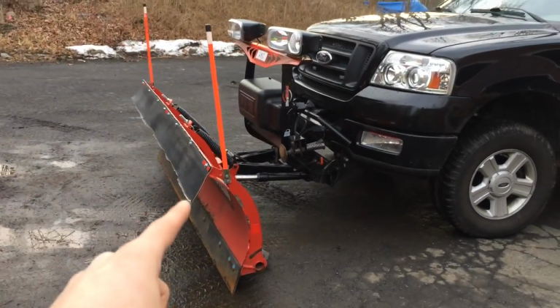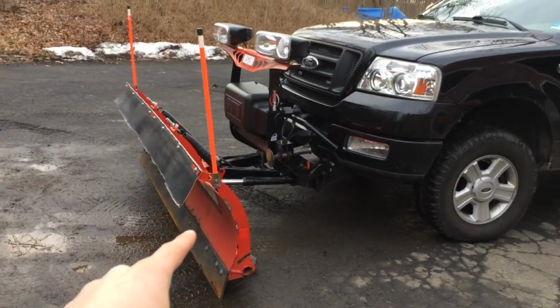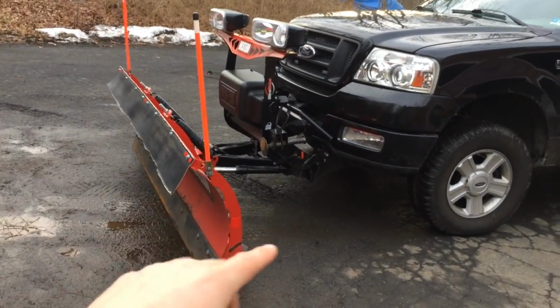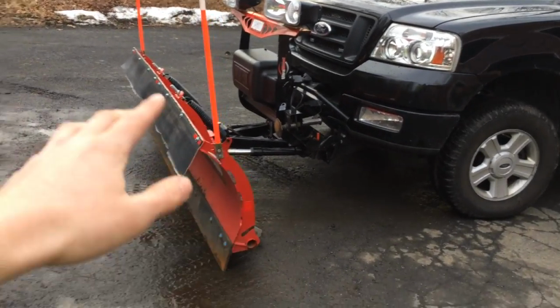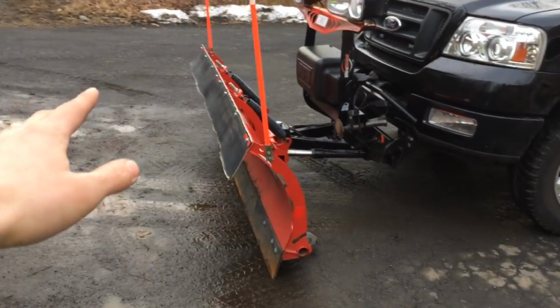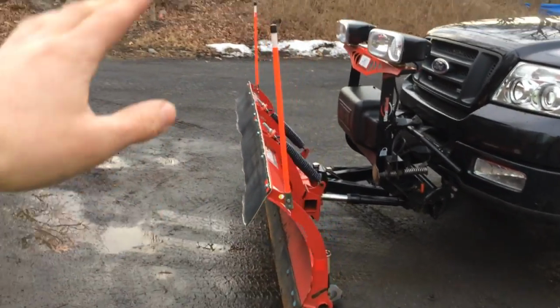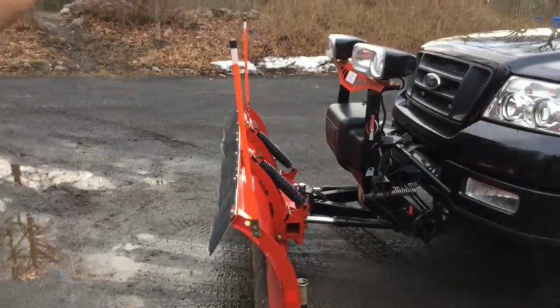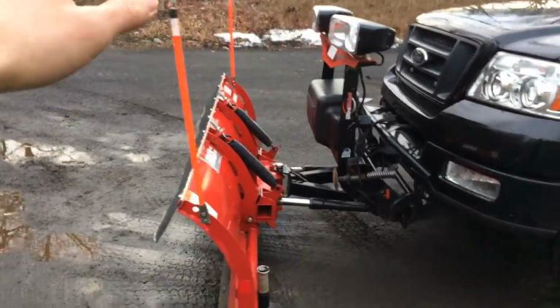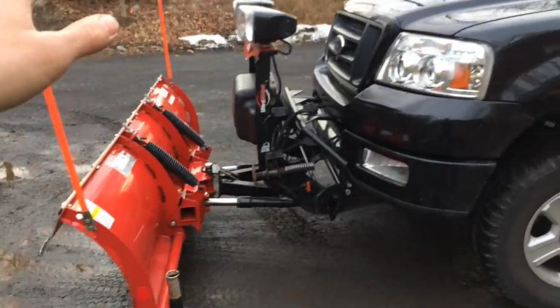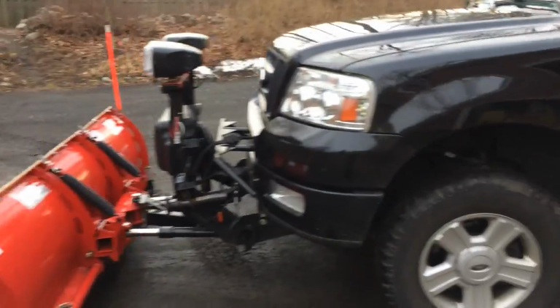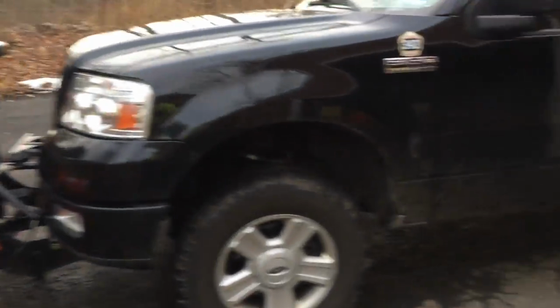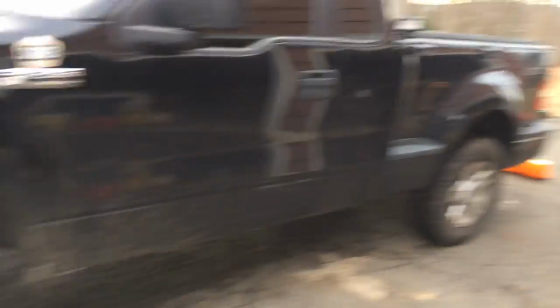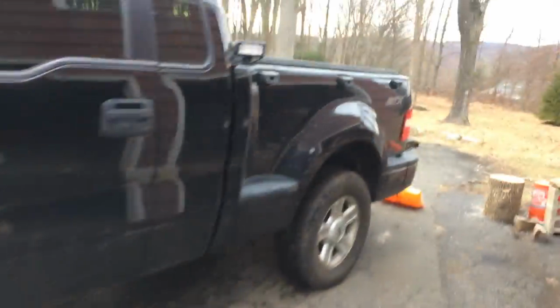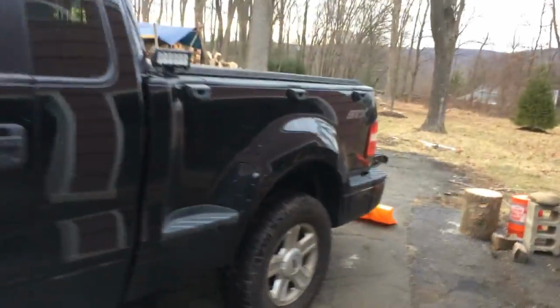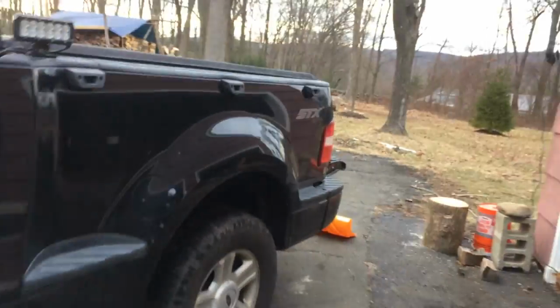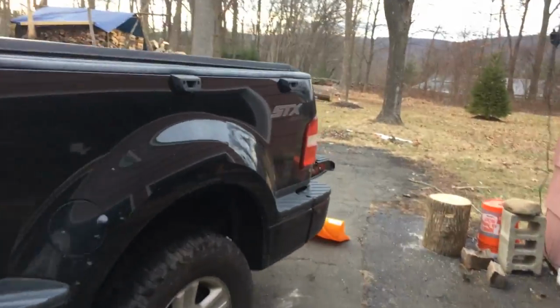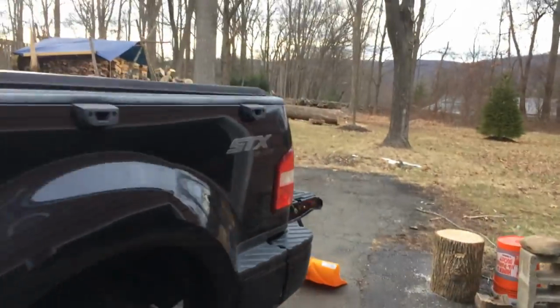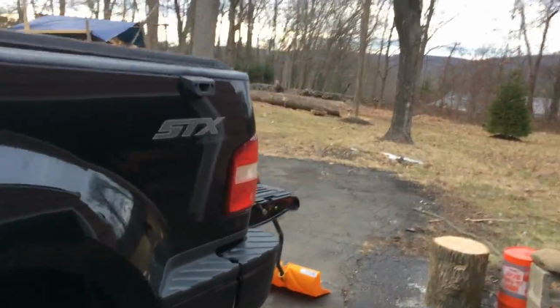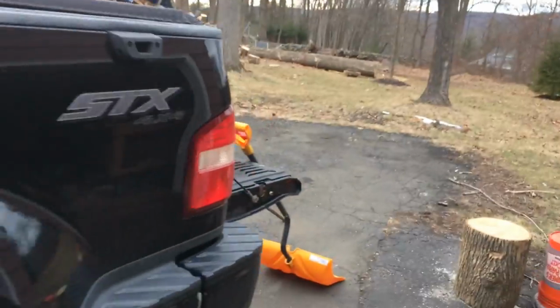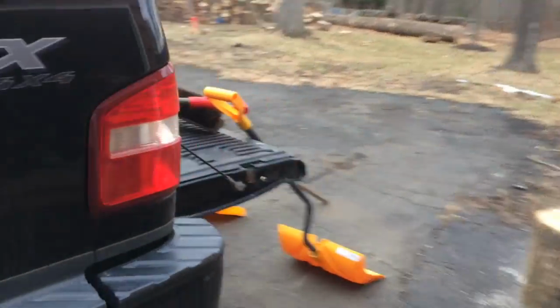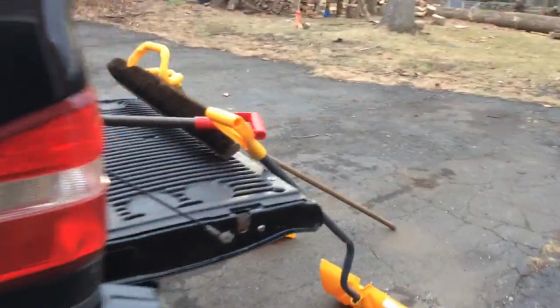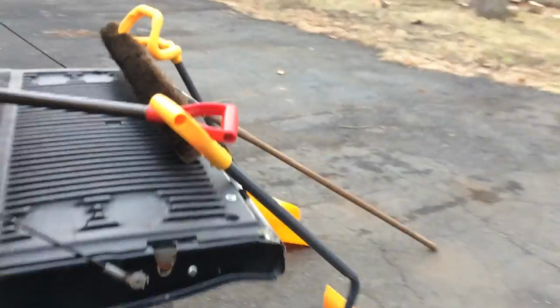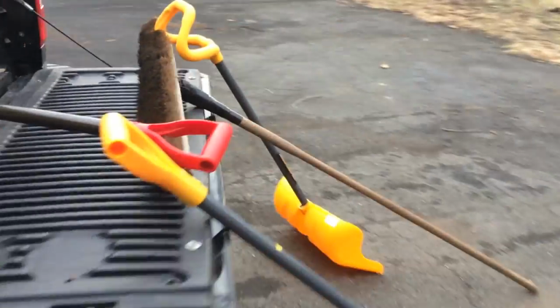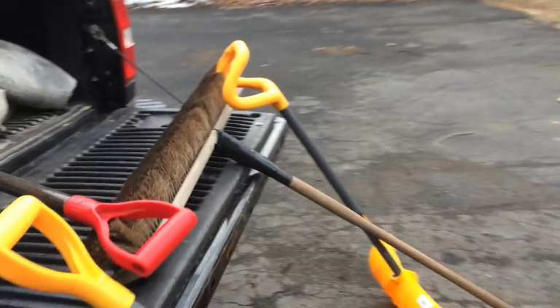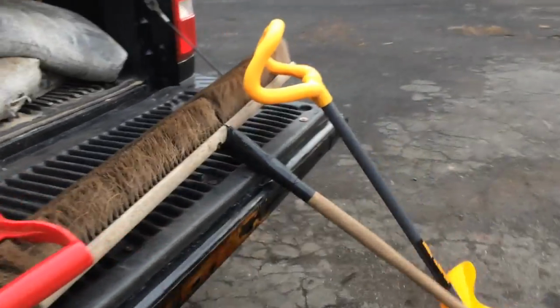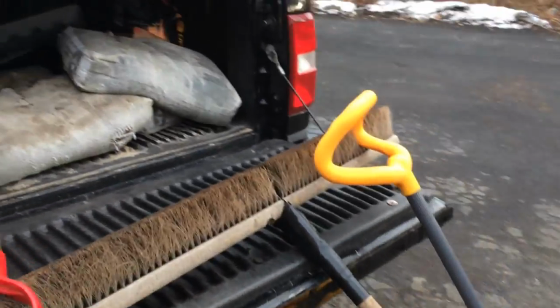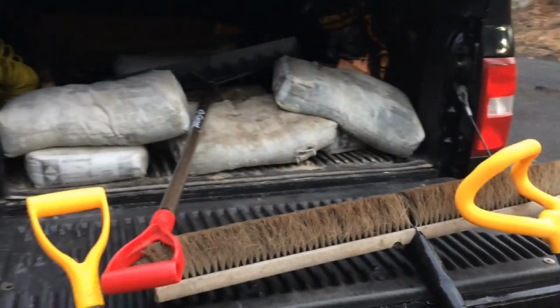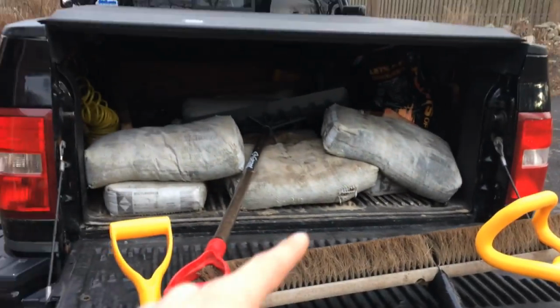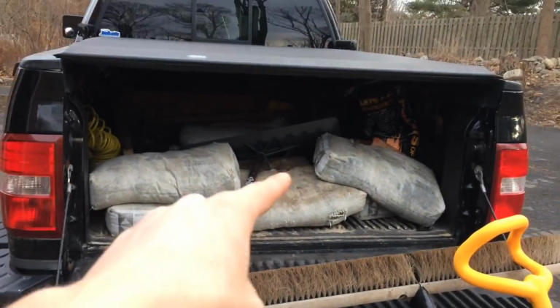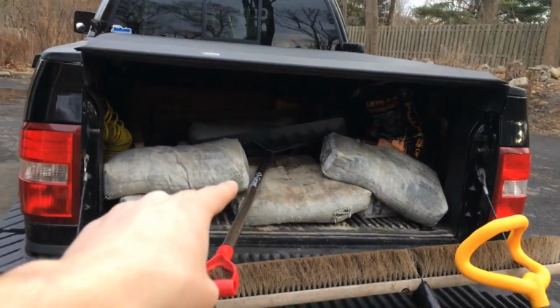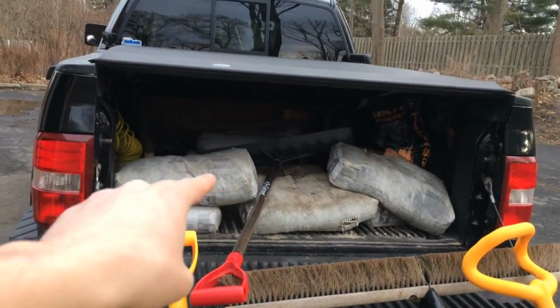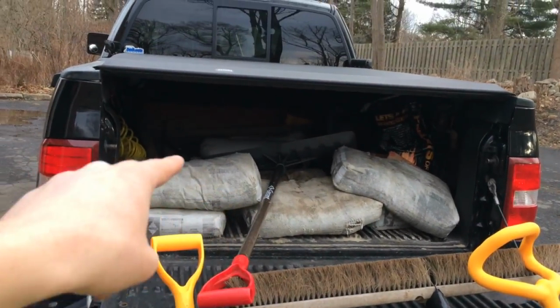I'd like to add more but I don't have any more tape right now — I used everything on the front. Might as well show you what I got in the back.